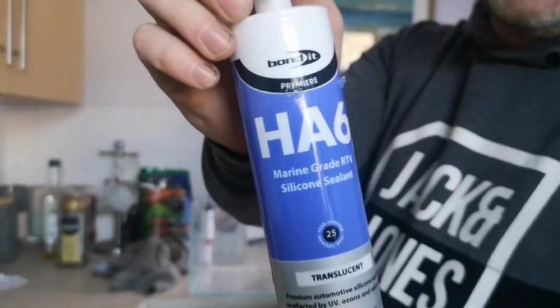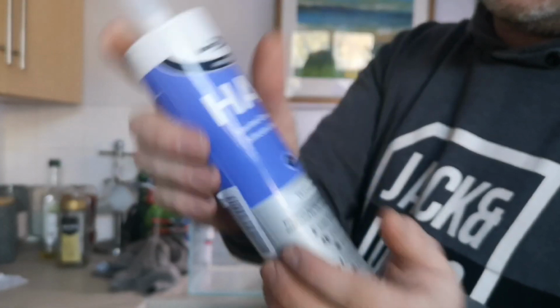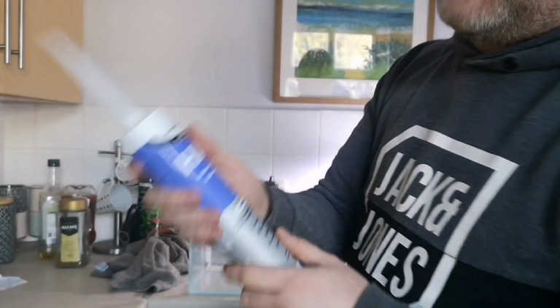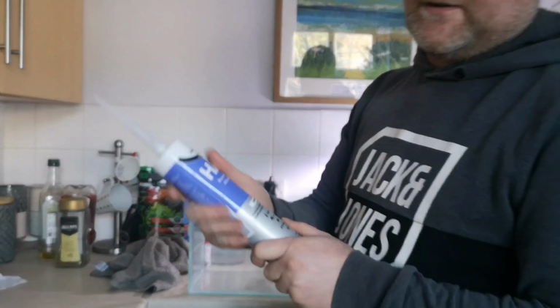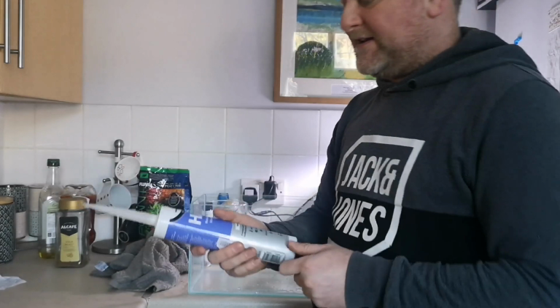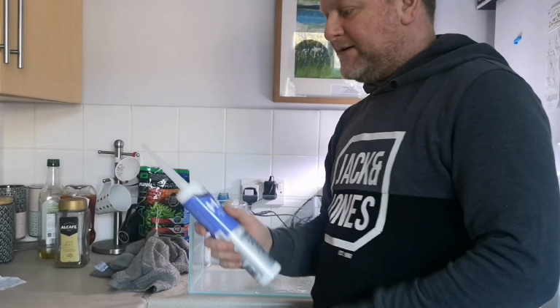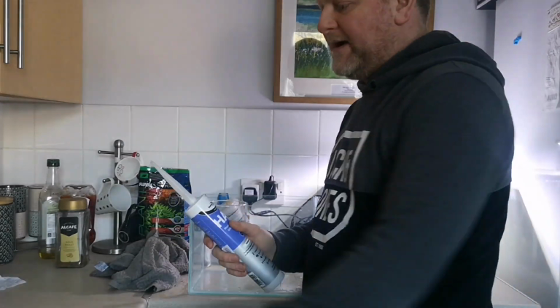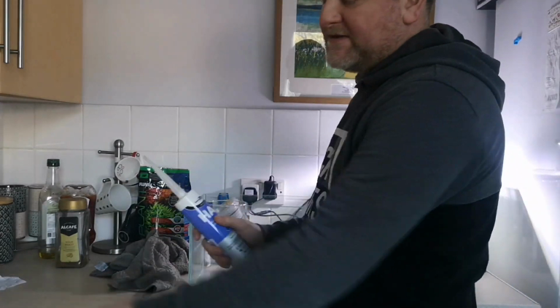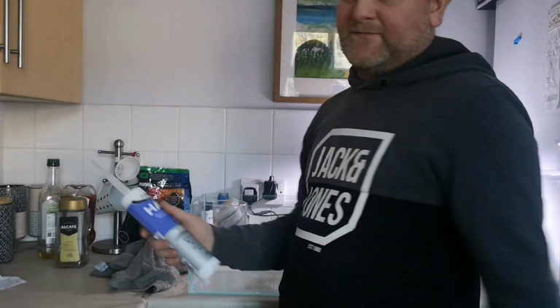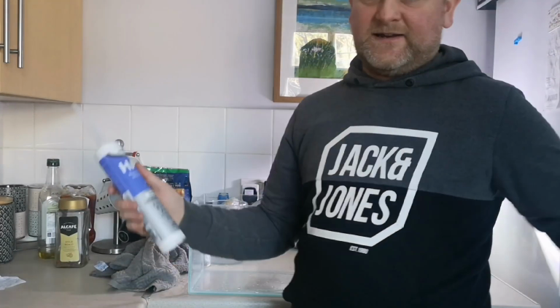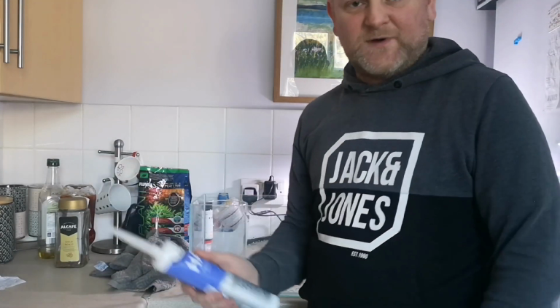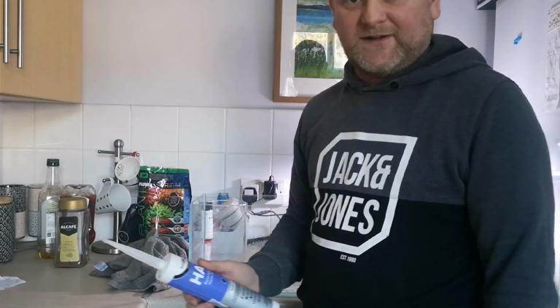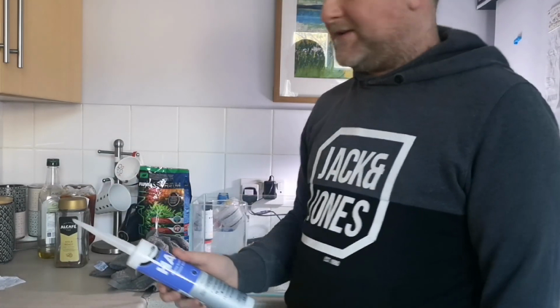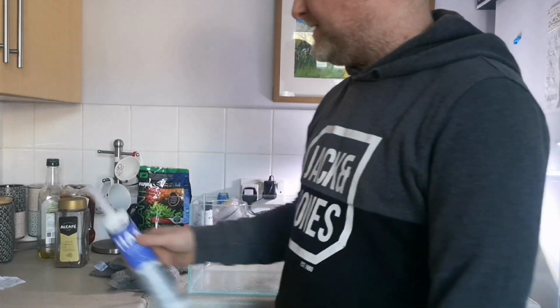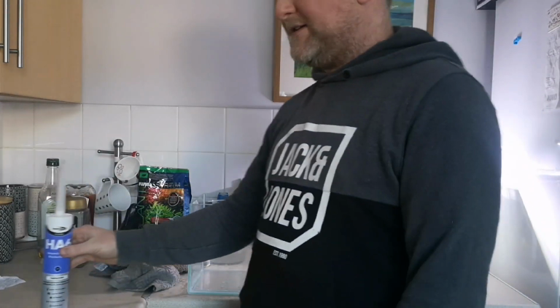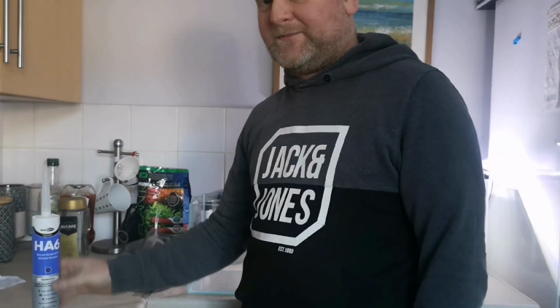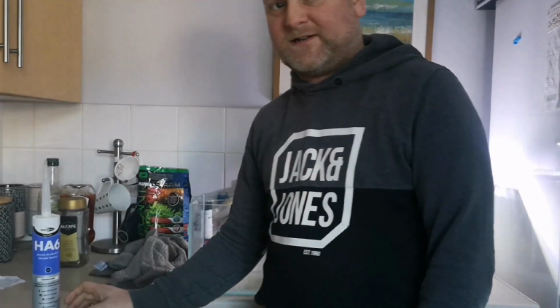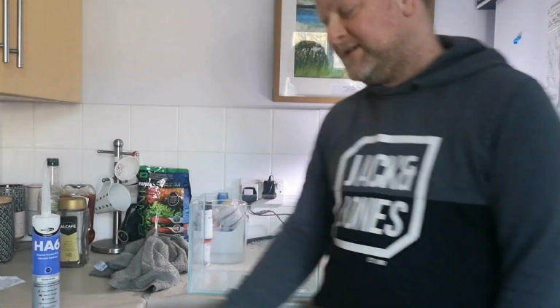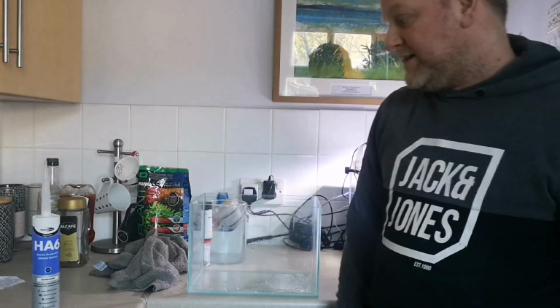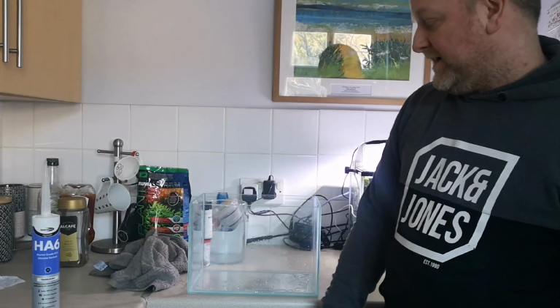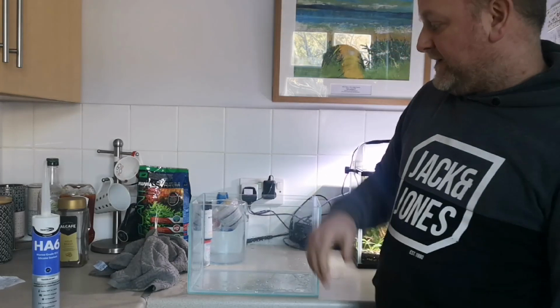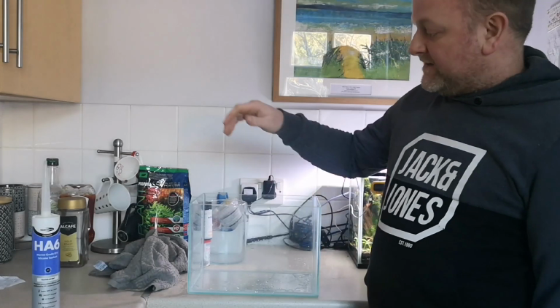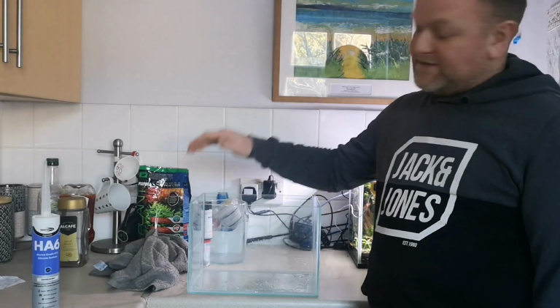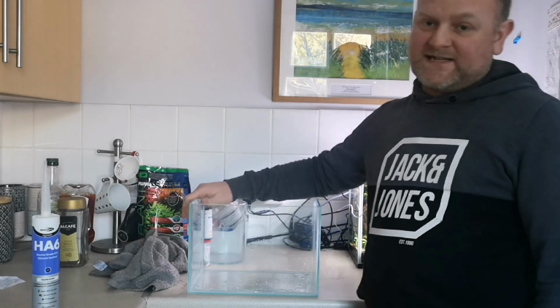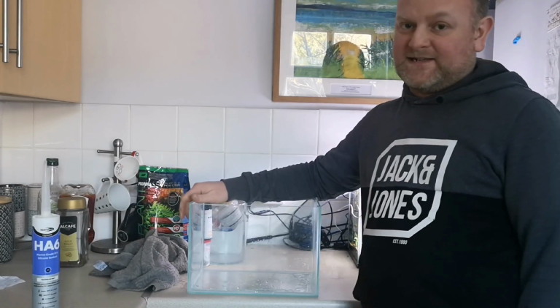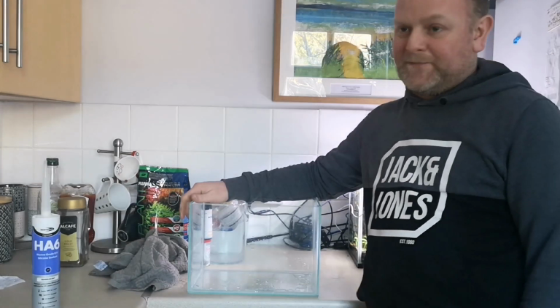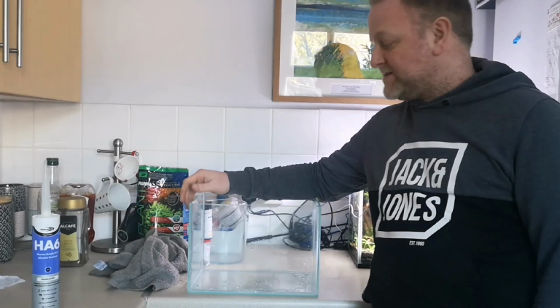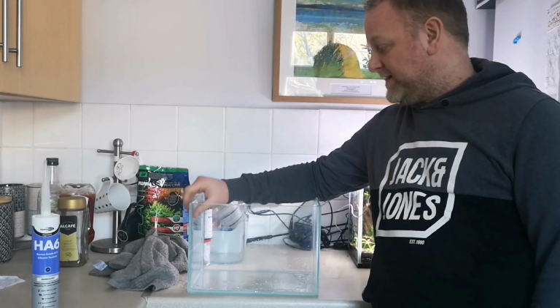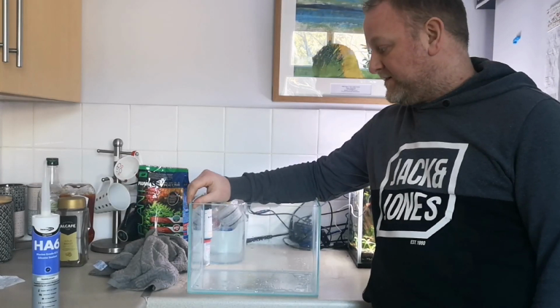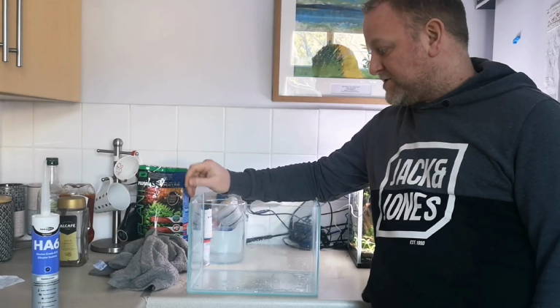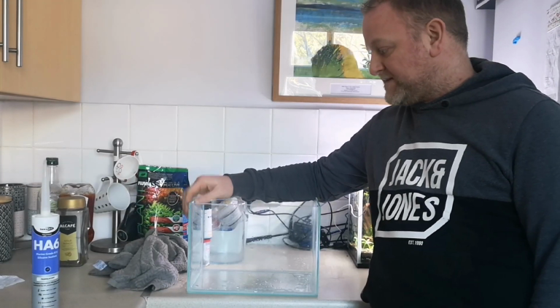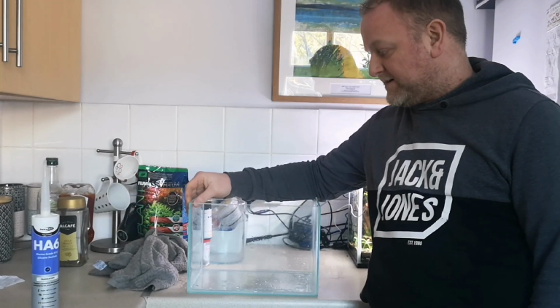The HA6 is on Amazon — I think it's about £9 or $12, usually a little bit more in dollars. We're going to water test this today and it's going to be a shrimp tank.